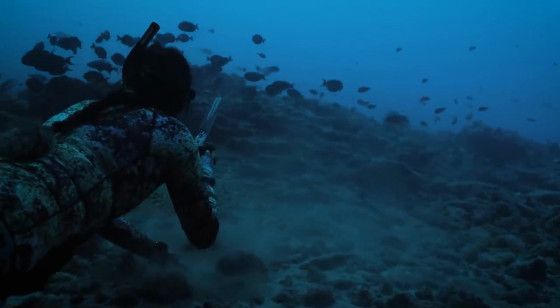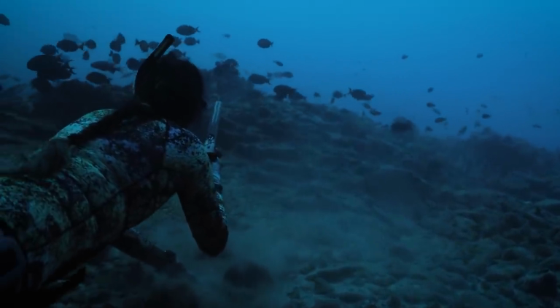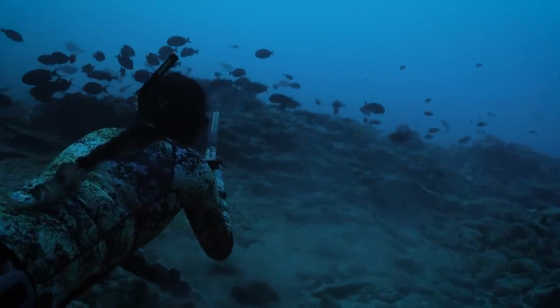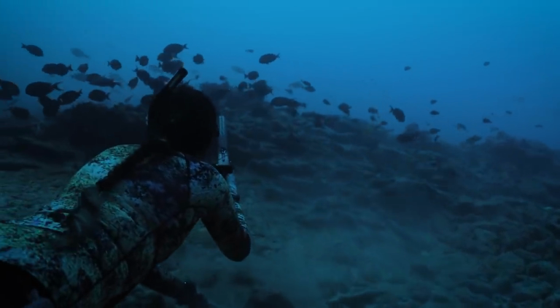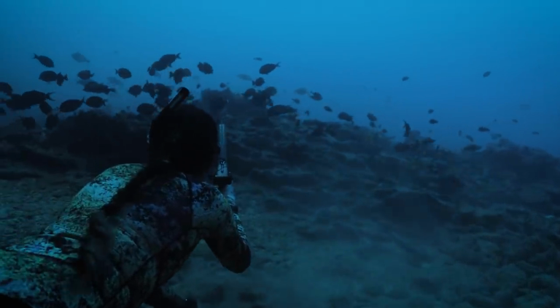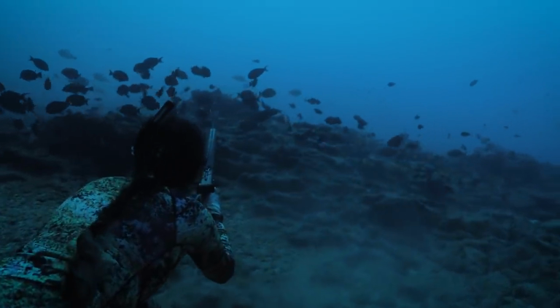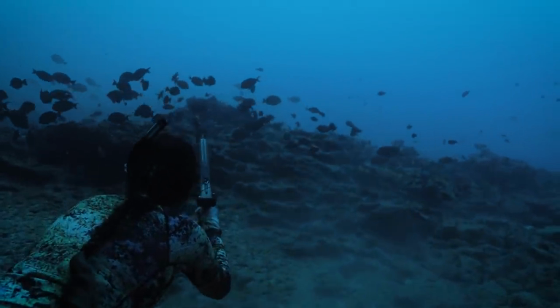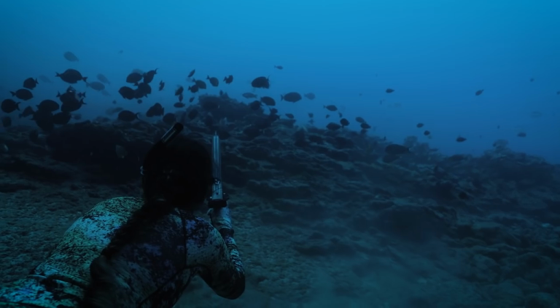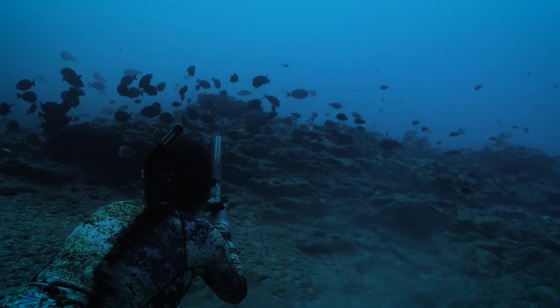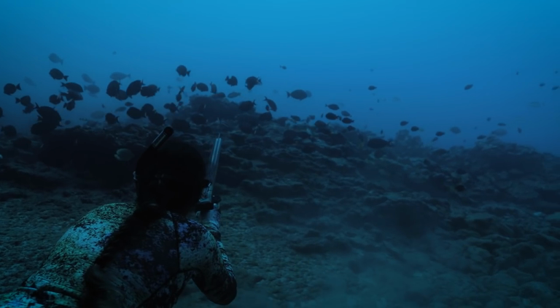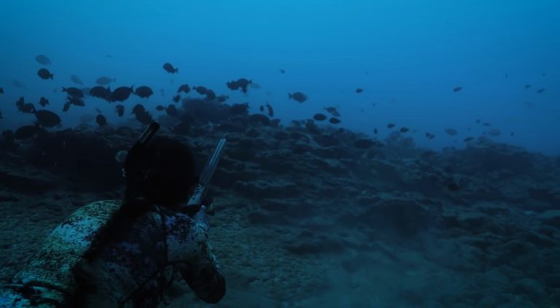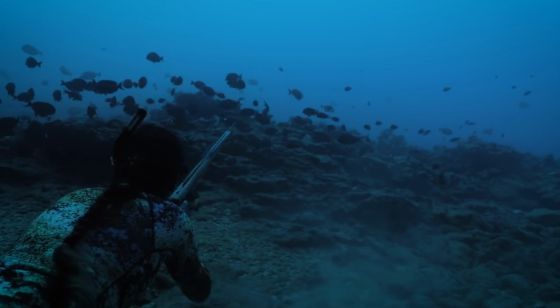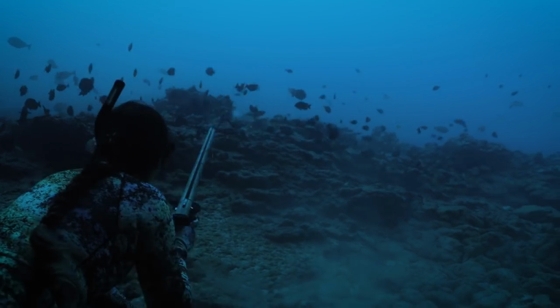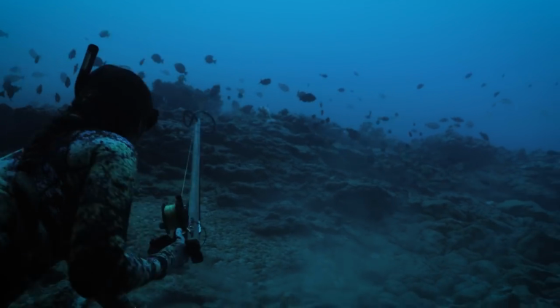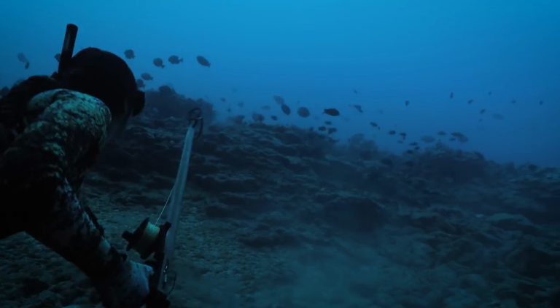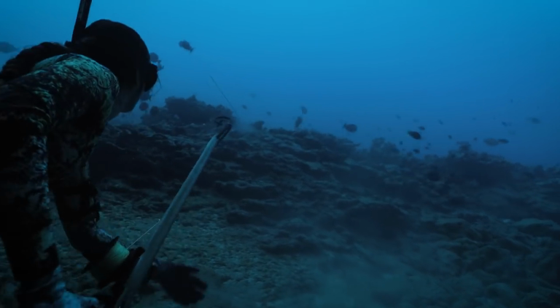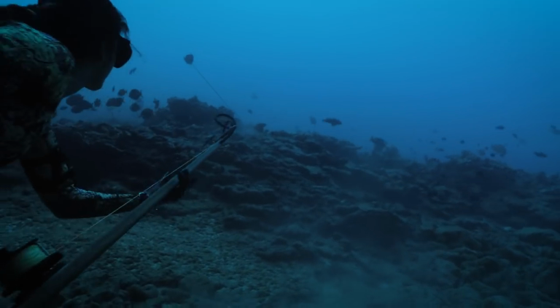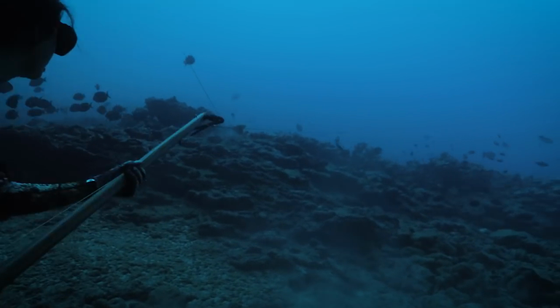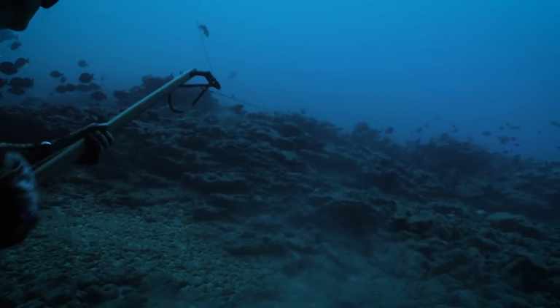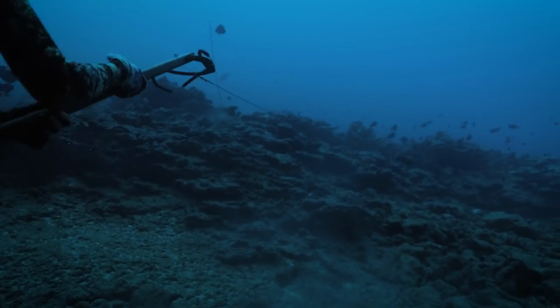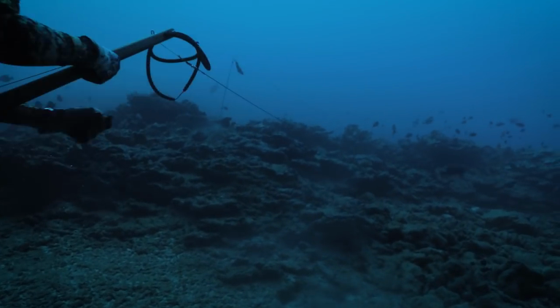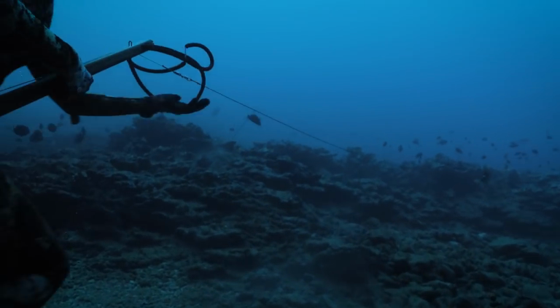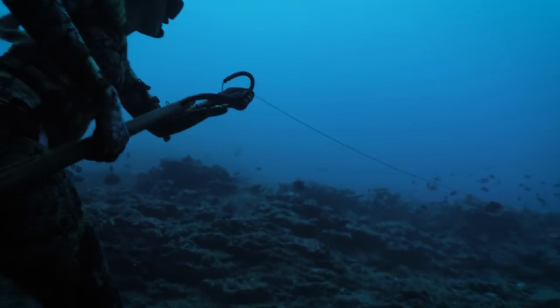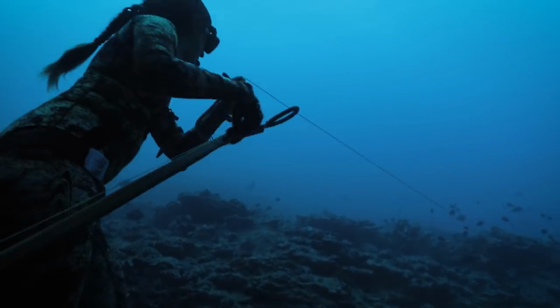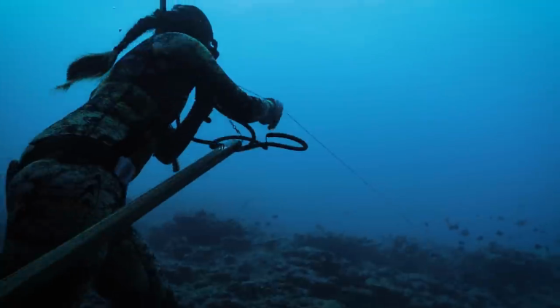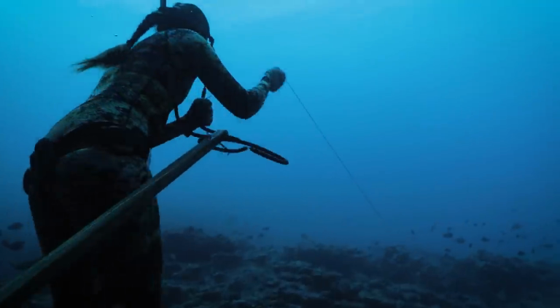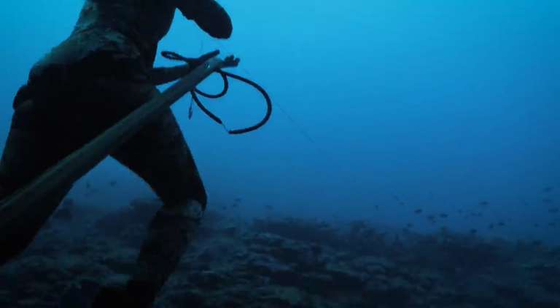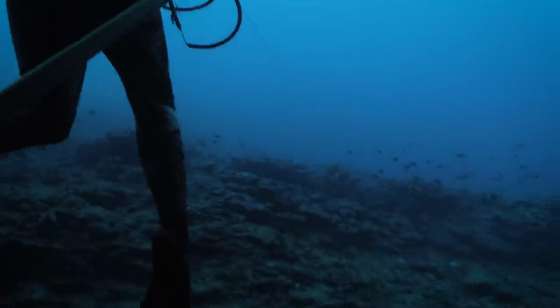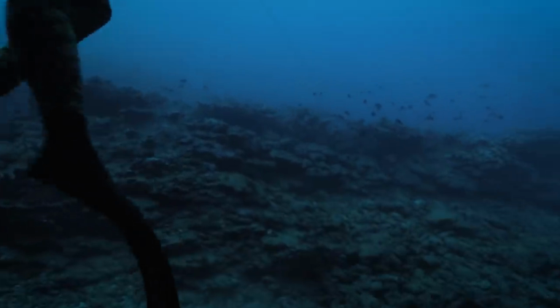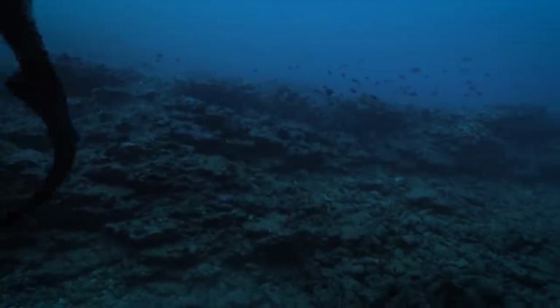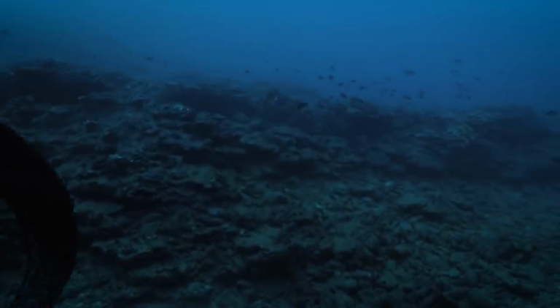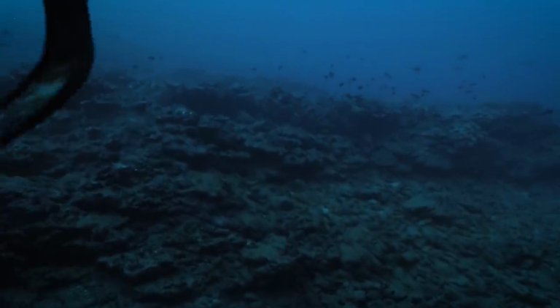But I turn it off and wait again. And lucky enough, I'm not only able to get this Kumu, but apparently I also get a bonus fish — a Nai Nai, a good fry fish.